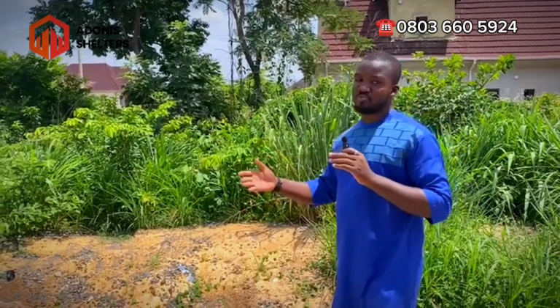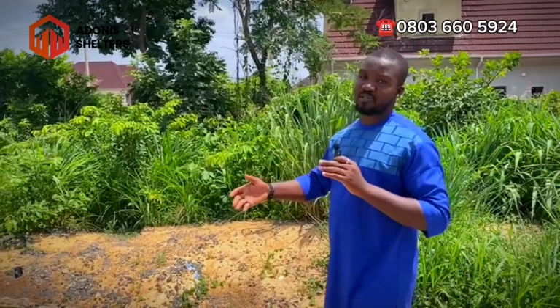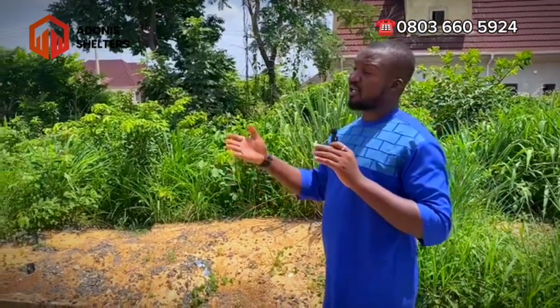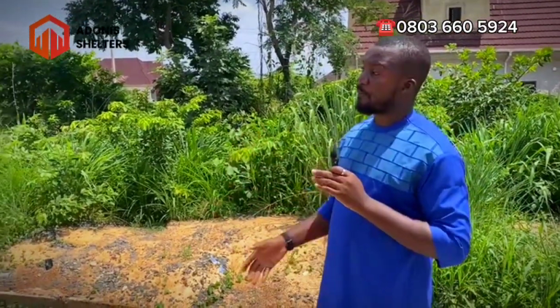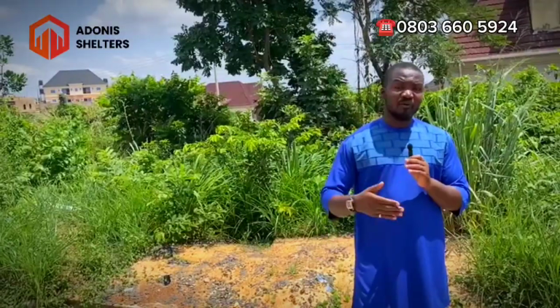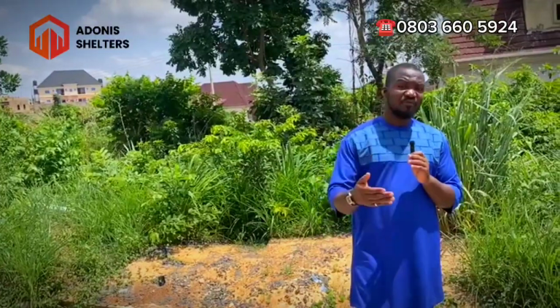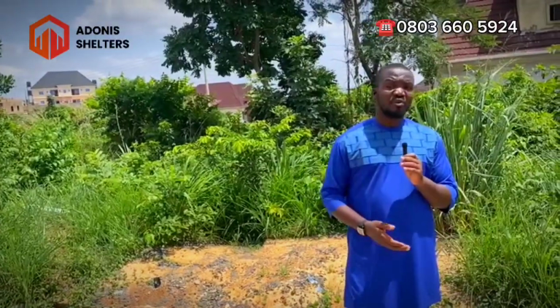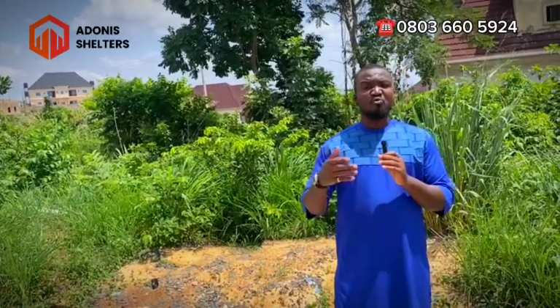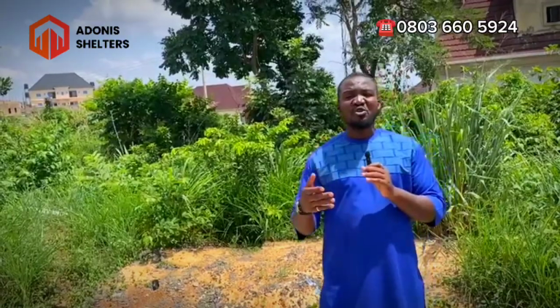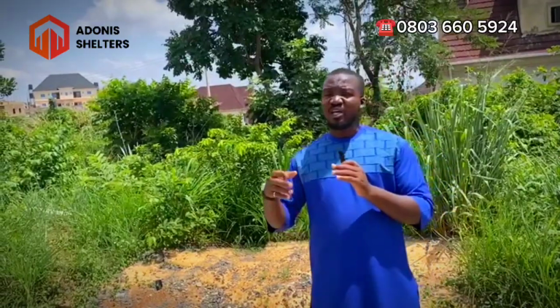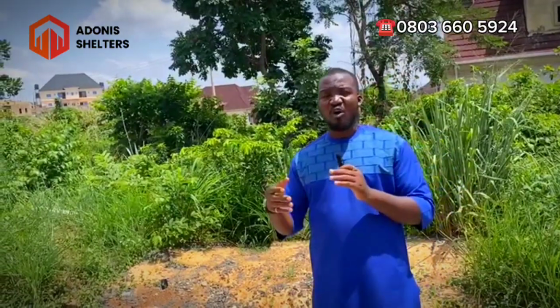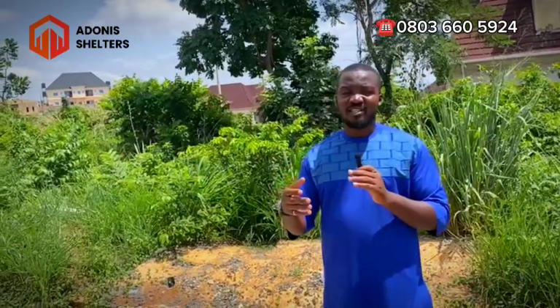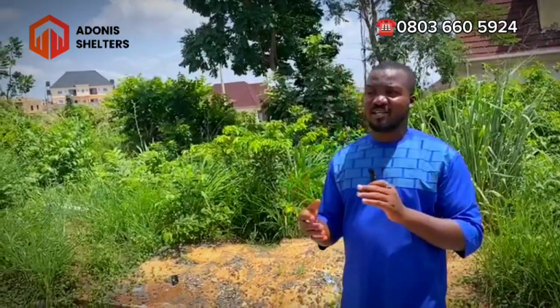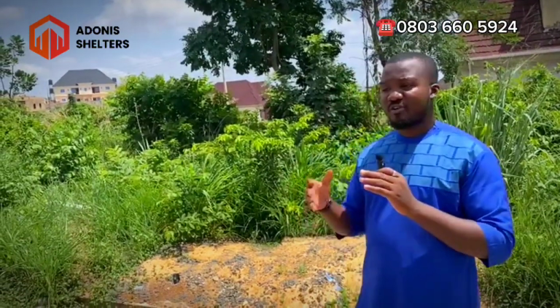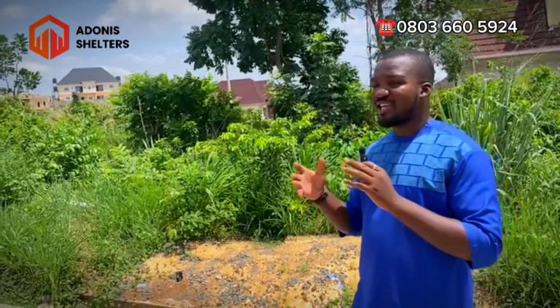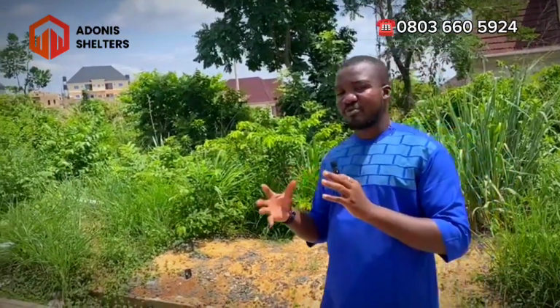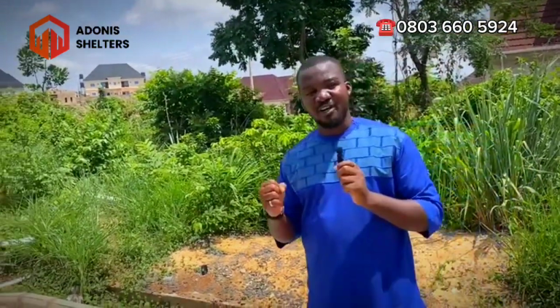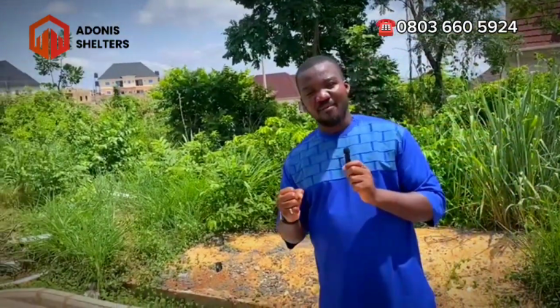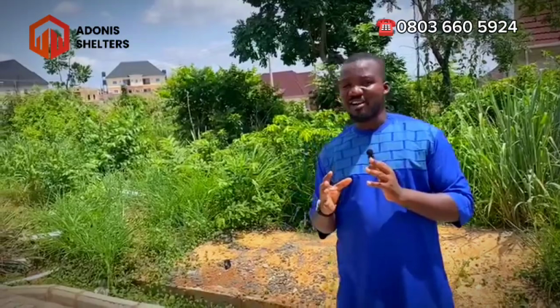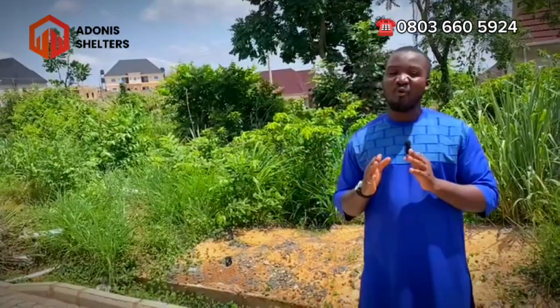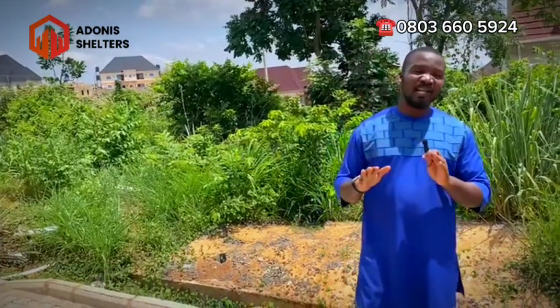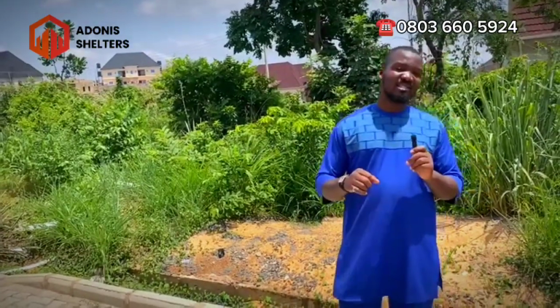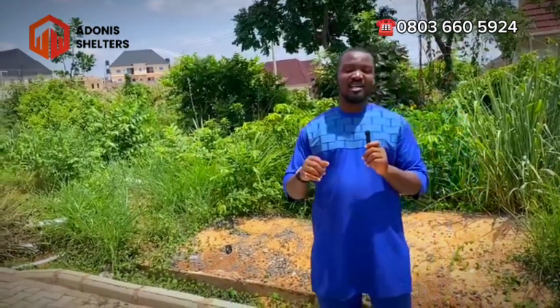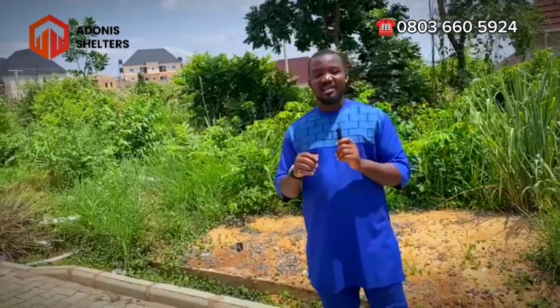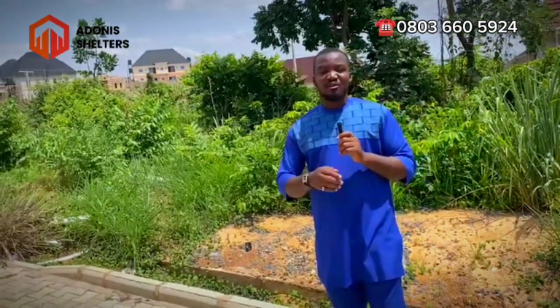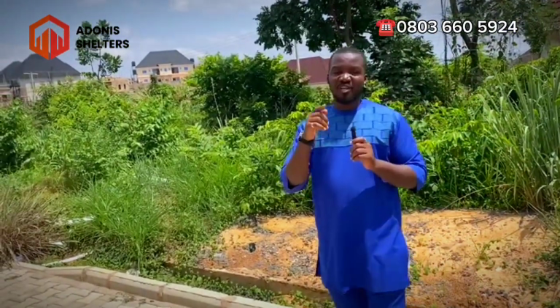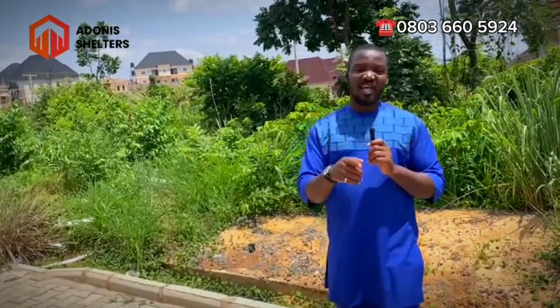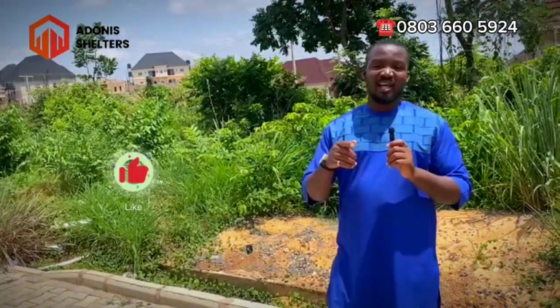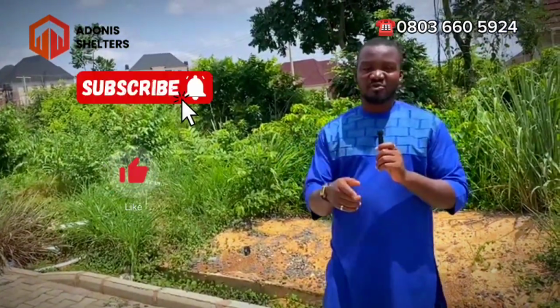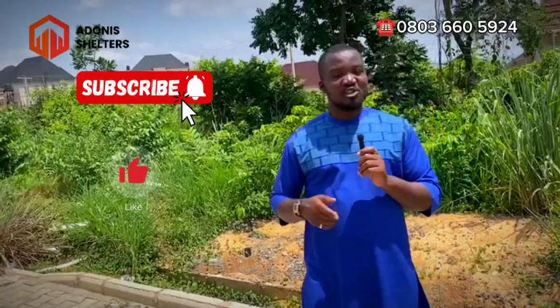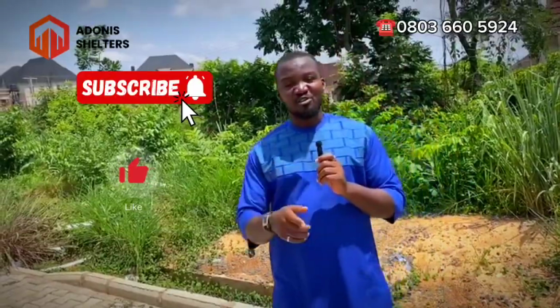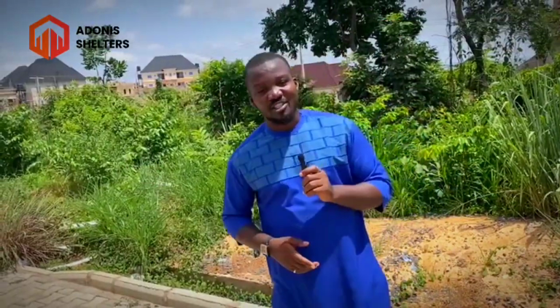In our next video, we'll be showing you a tour of this estate so you can see how beautiful, calm, serene, and well-planned it is. Do not forget to like and subscribe to my YouTube channel.